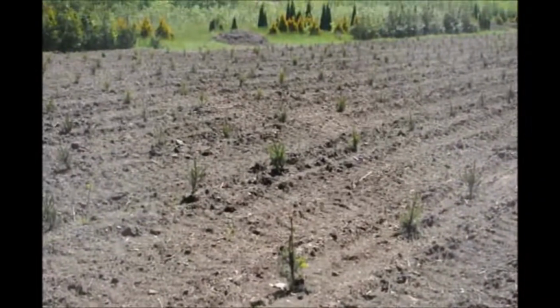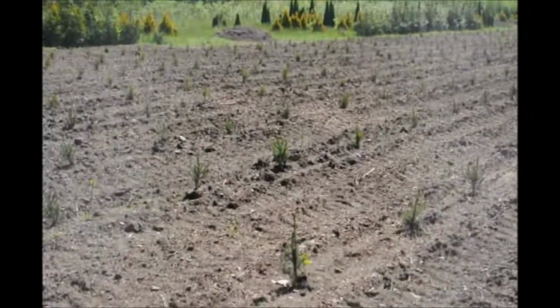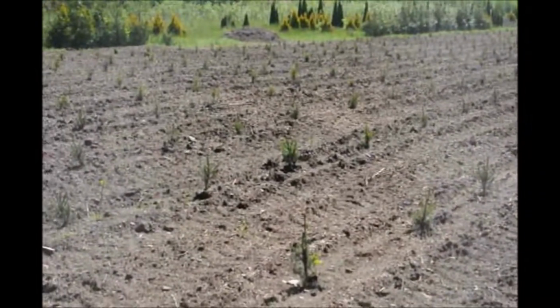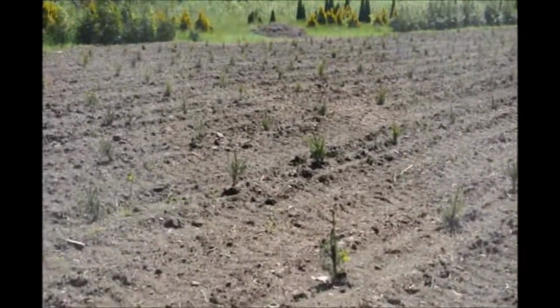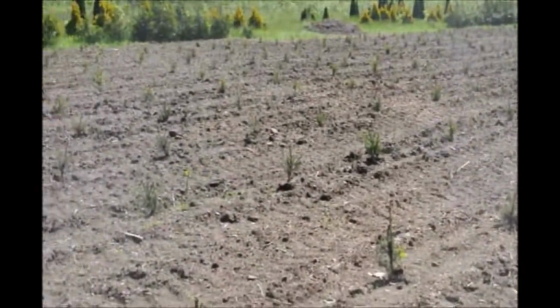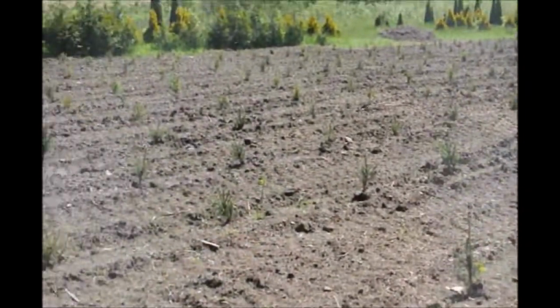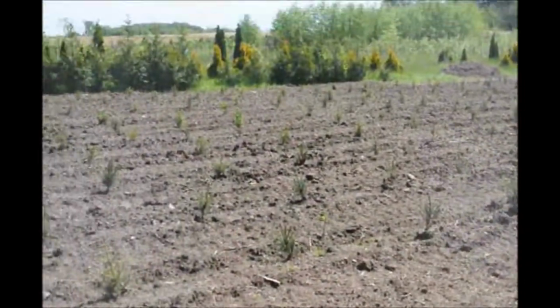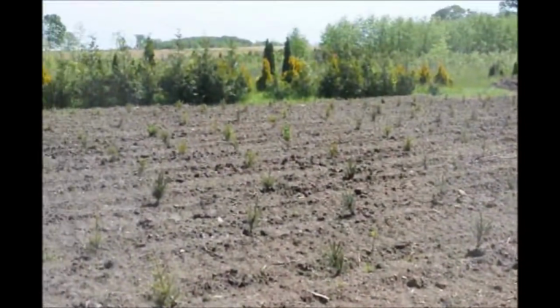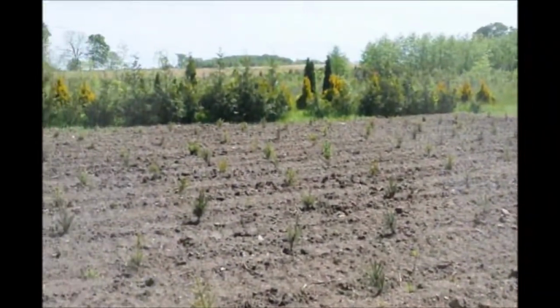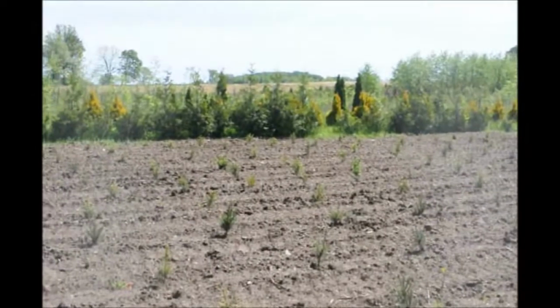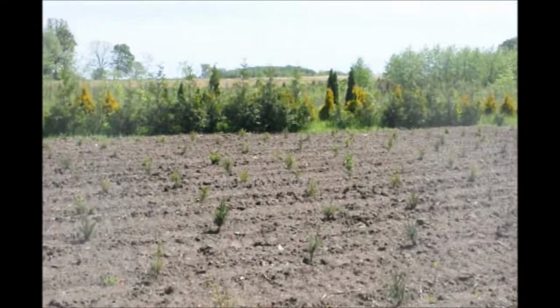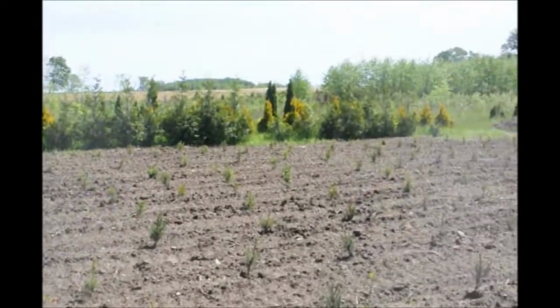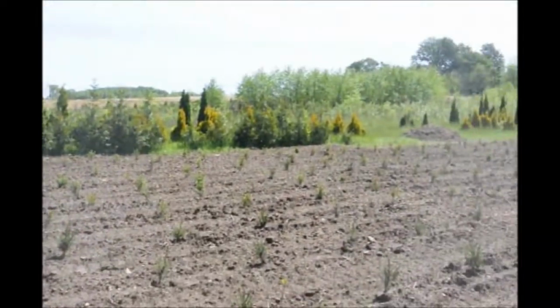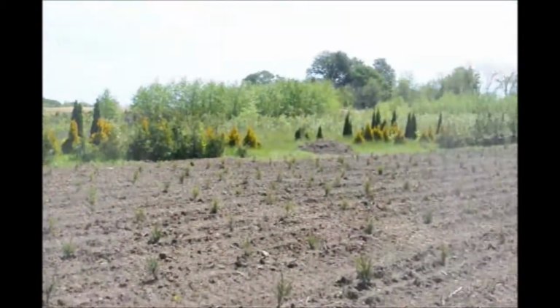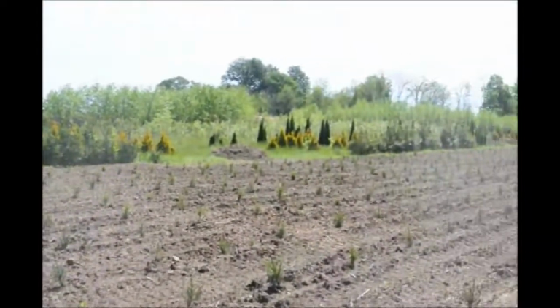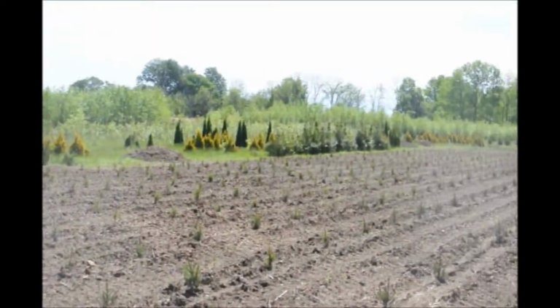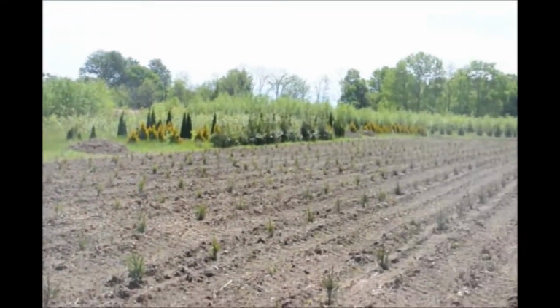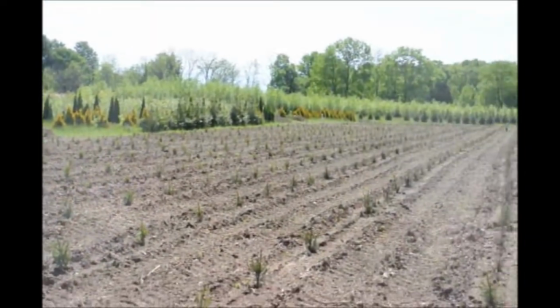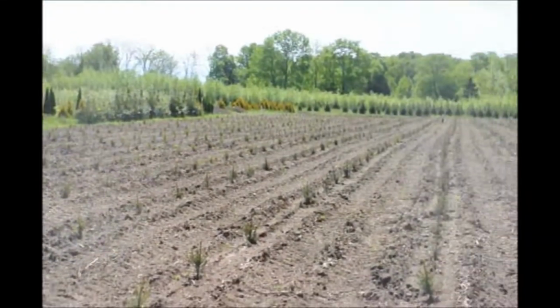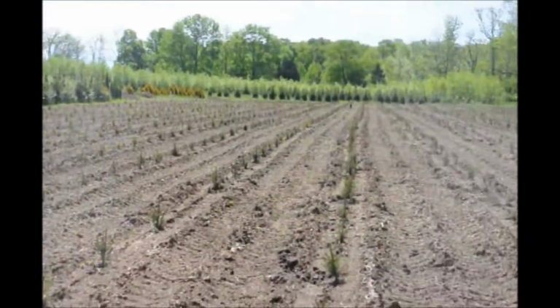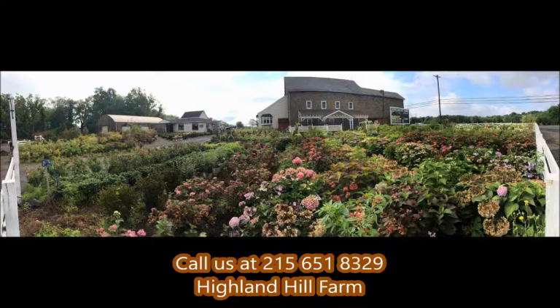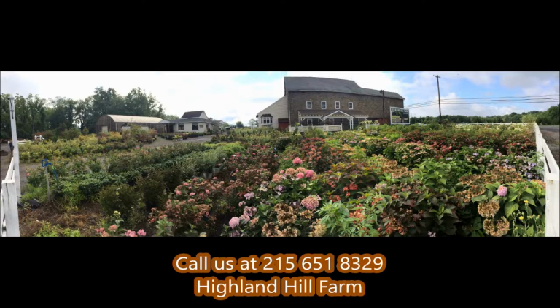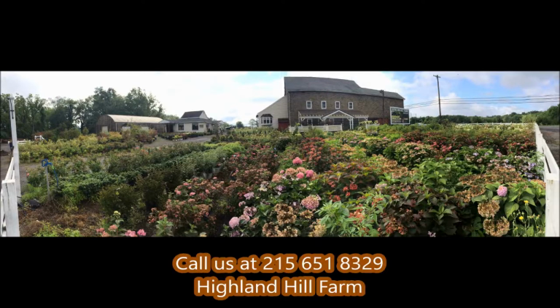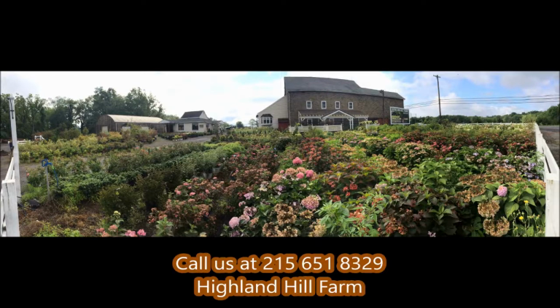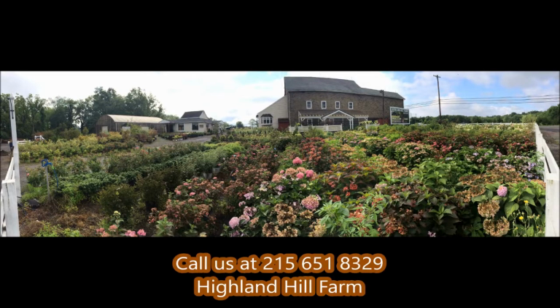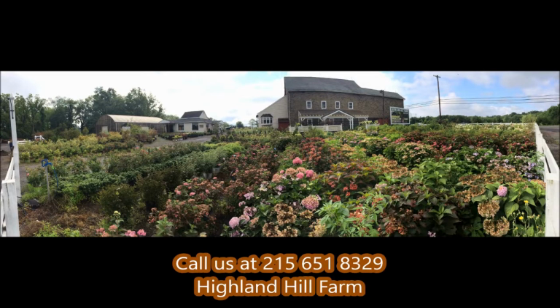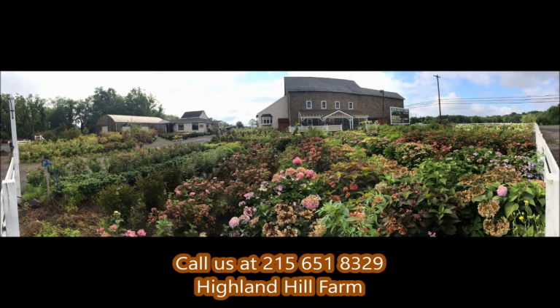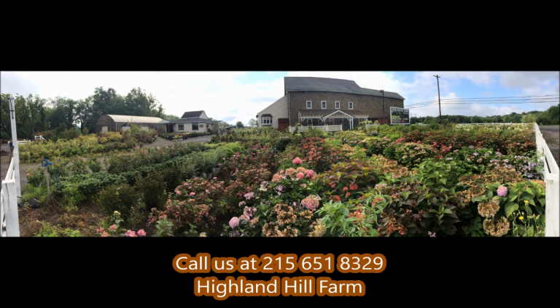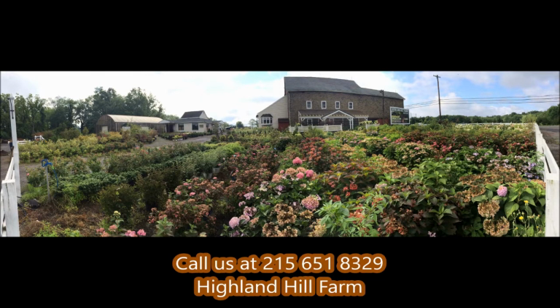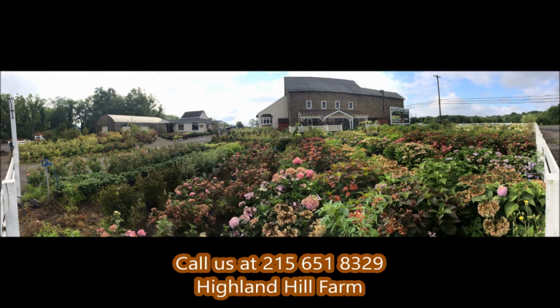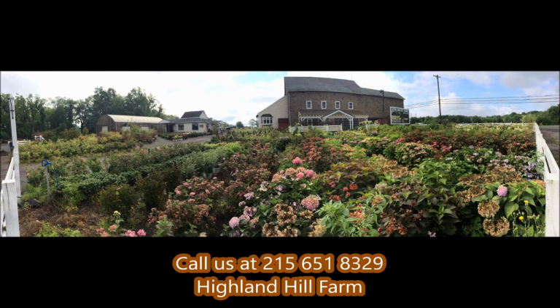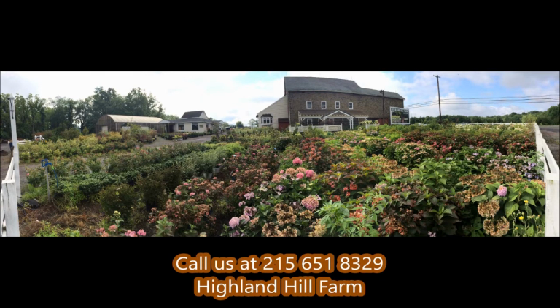Again, our number is 215-651-8329. This is Bill at Highland Hill Farm. If you need help with plant selections, call us at Highland Hill Farm — we'd be glad to offer assistance.